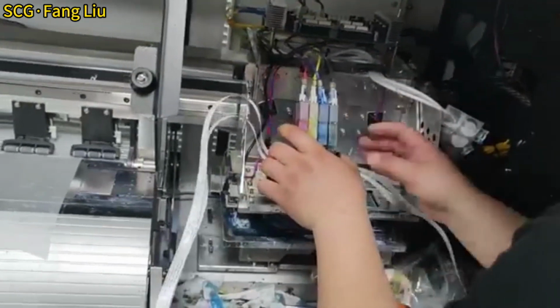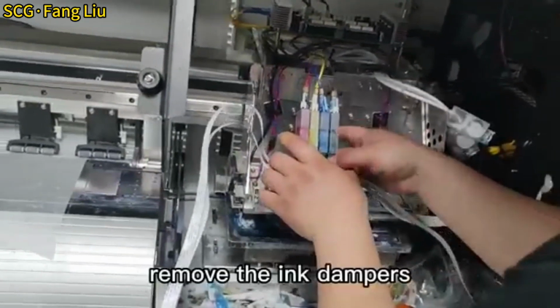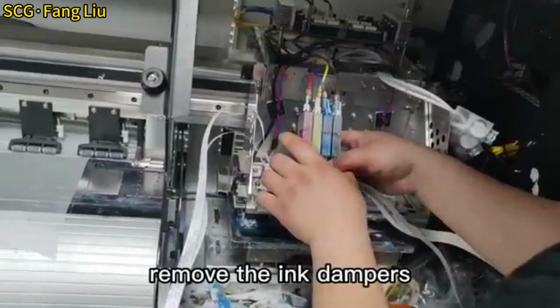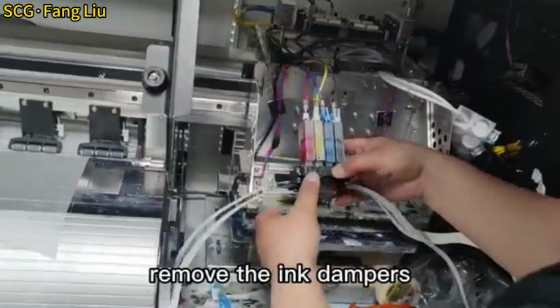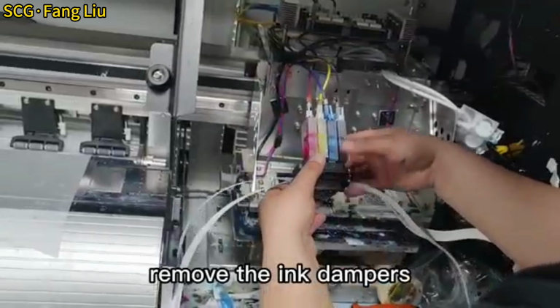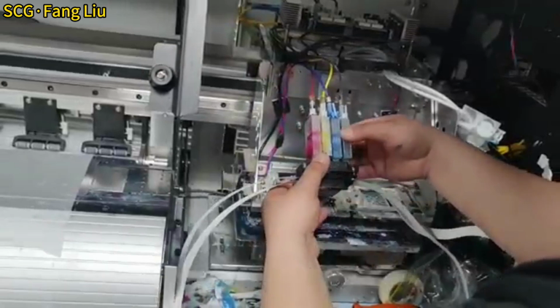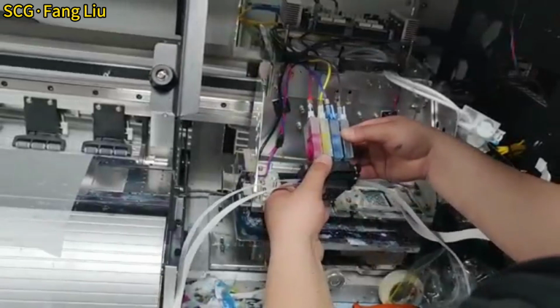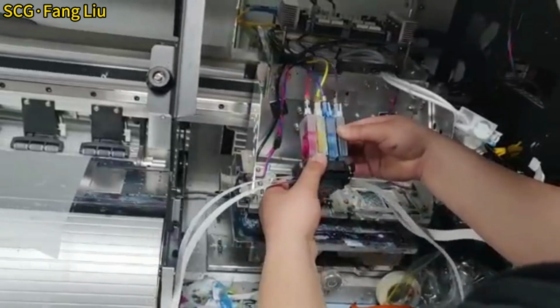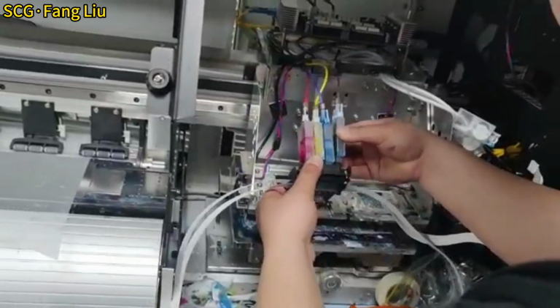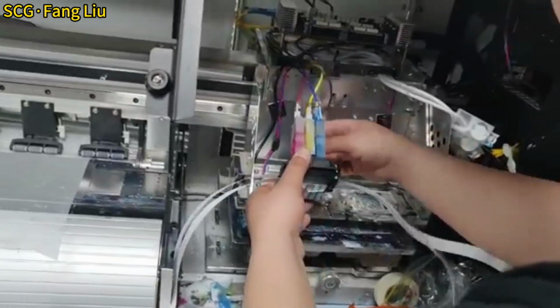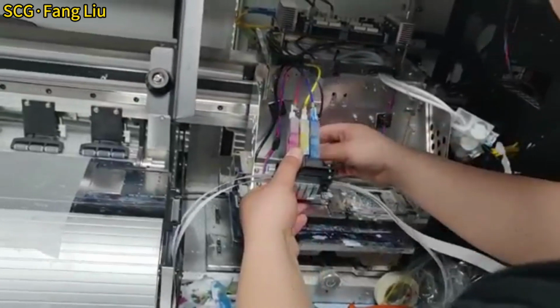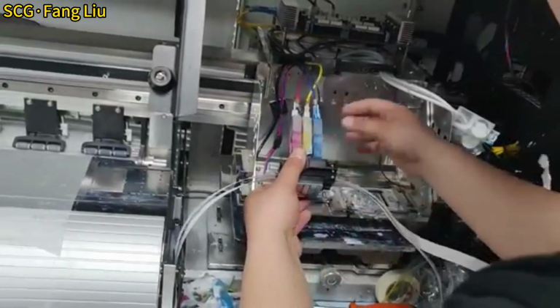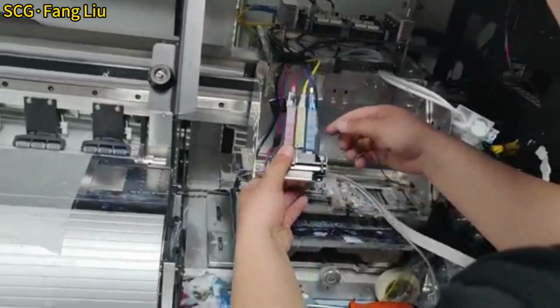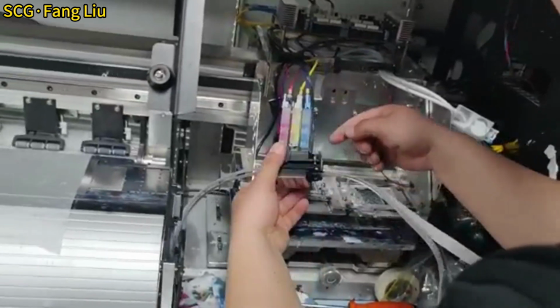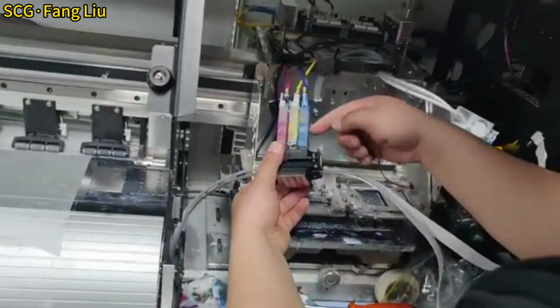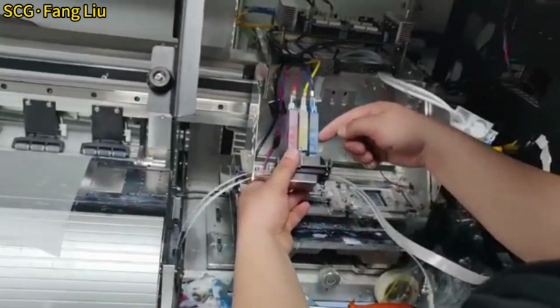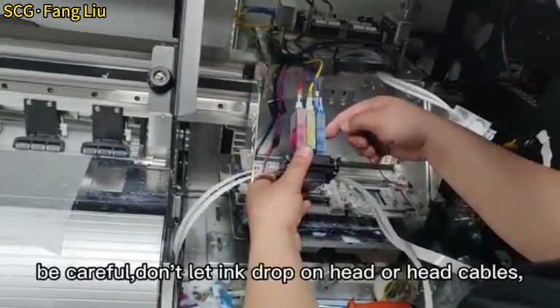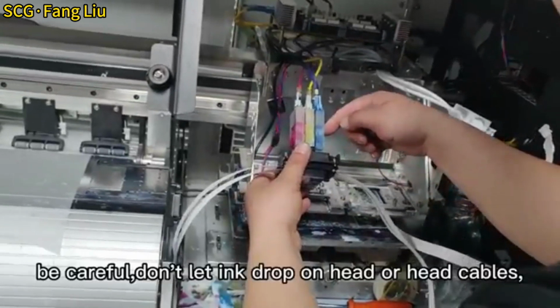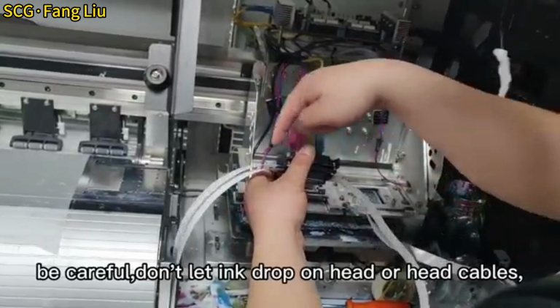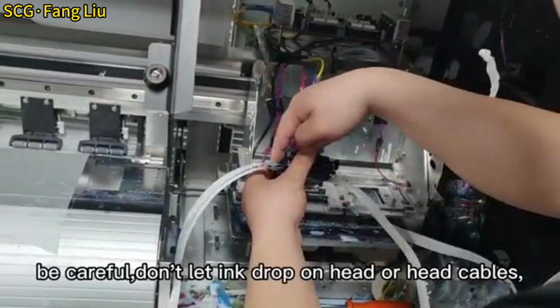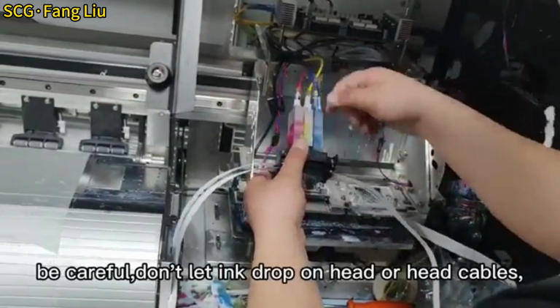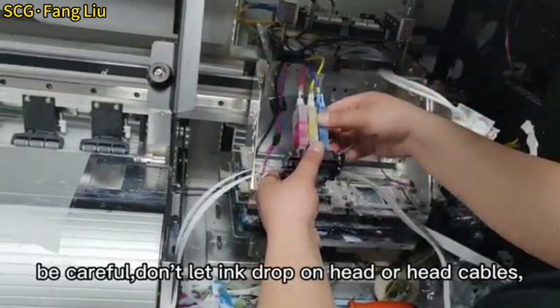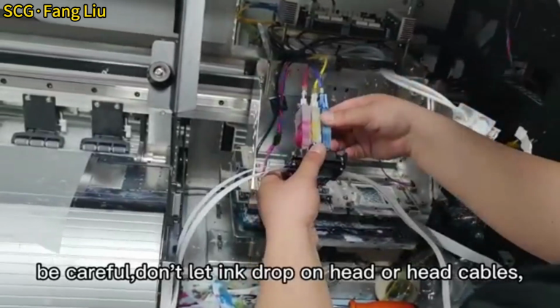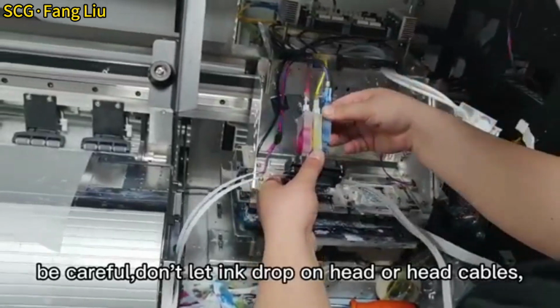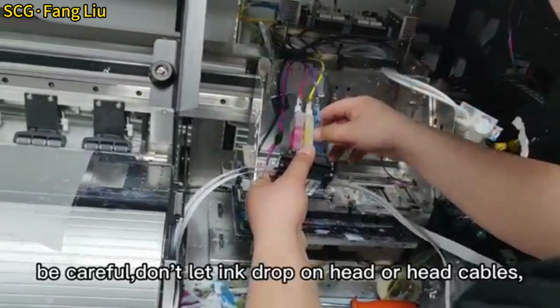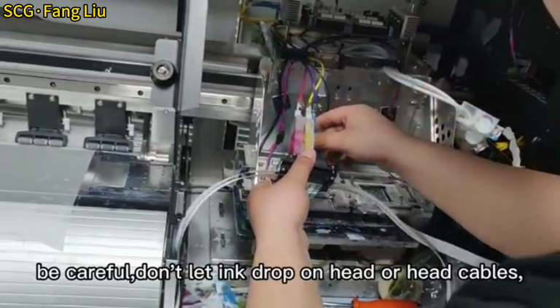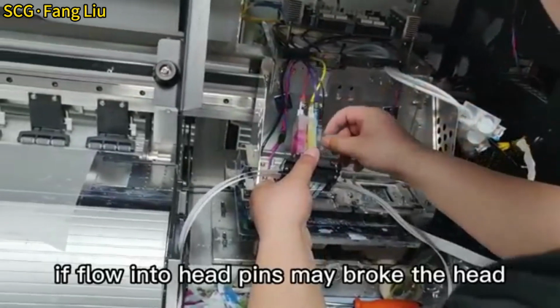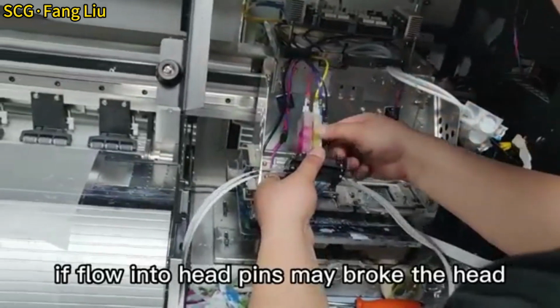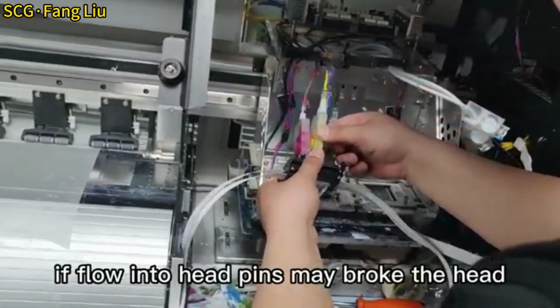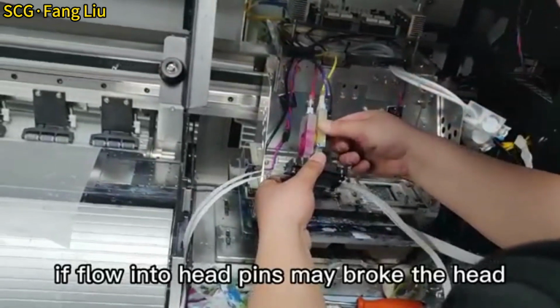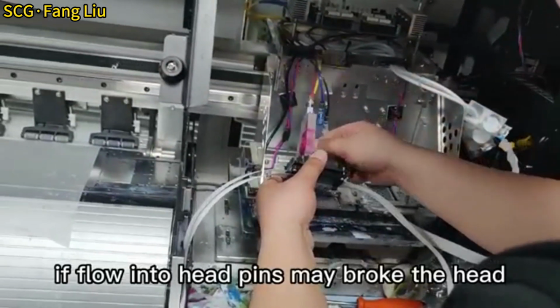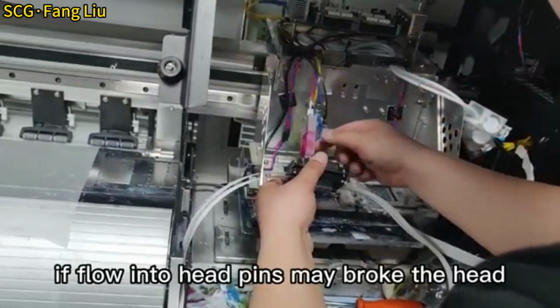Remove the ink dampers. Be careful — don't let ink drop on the head or head cables. If it flows into the head pins, it may break the head.